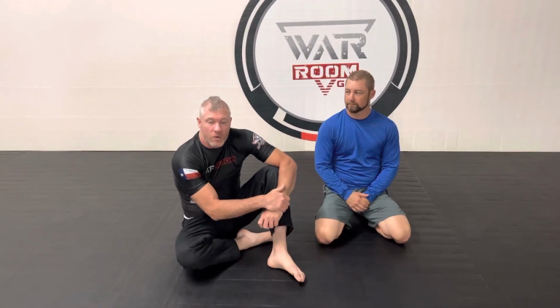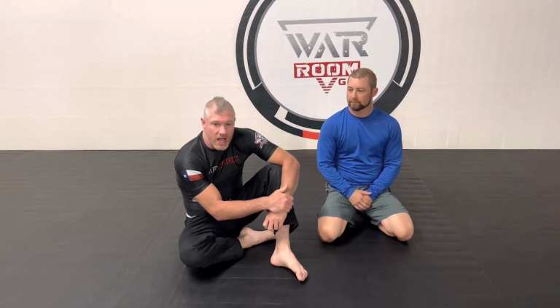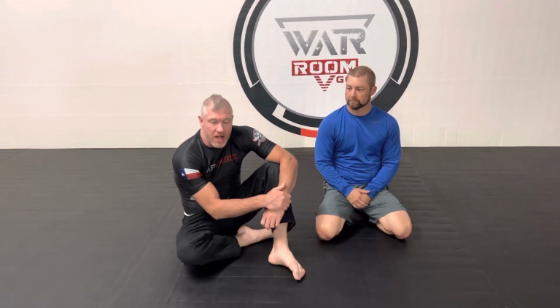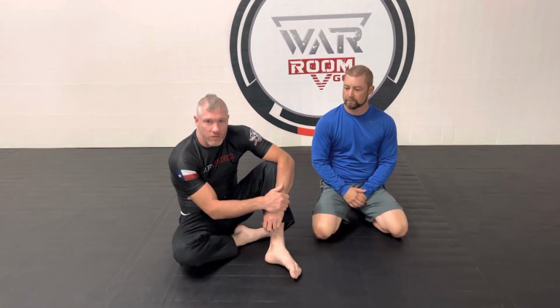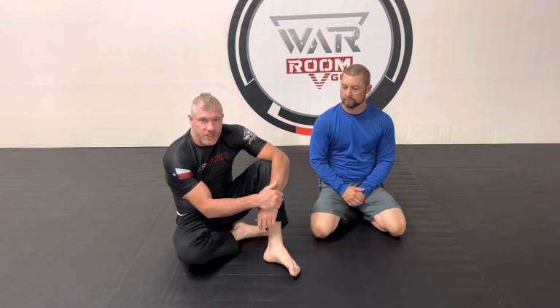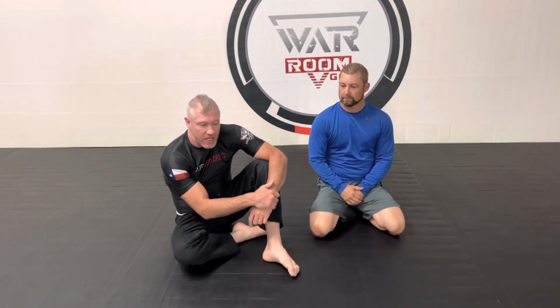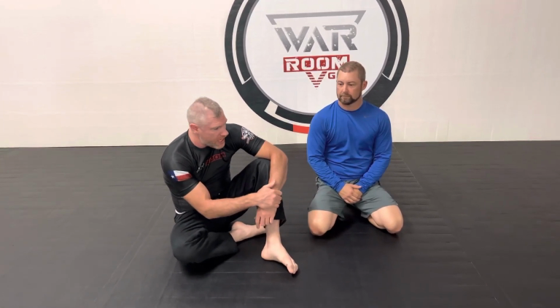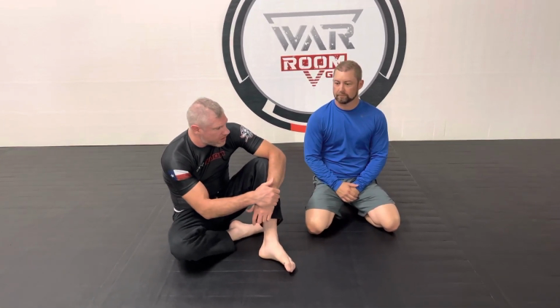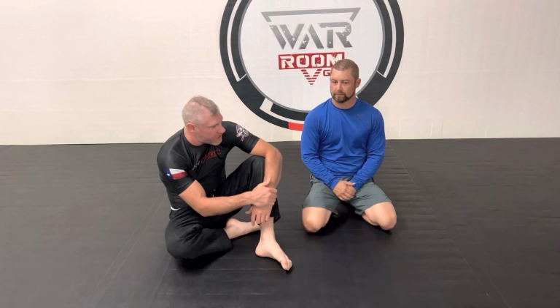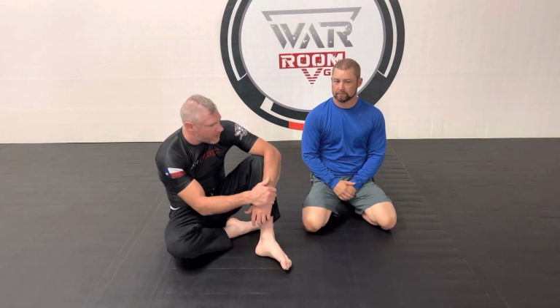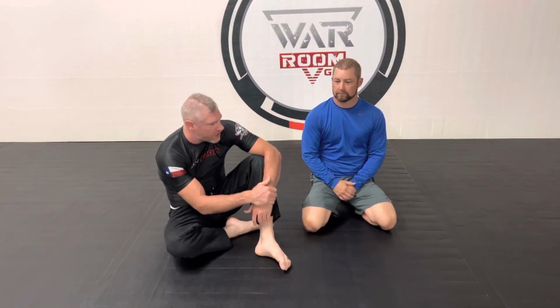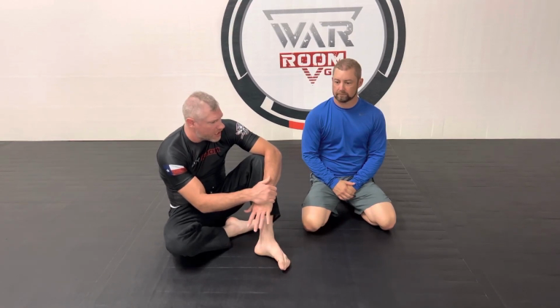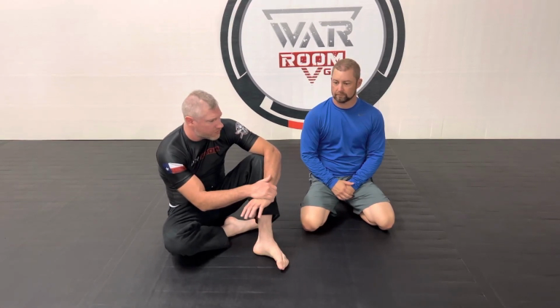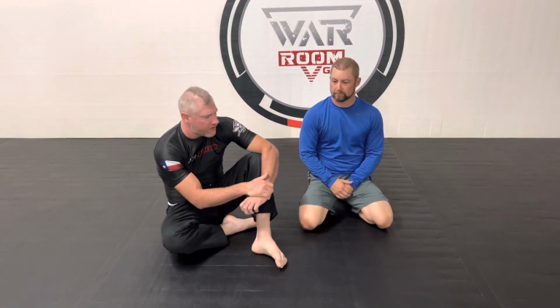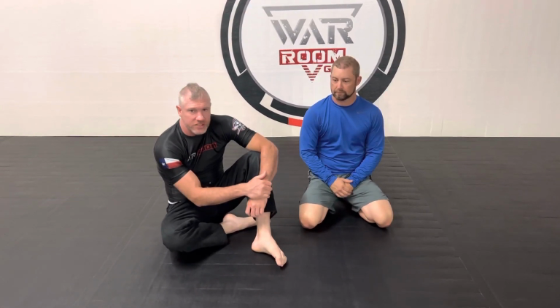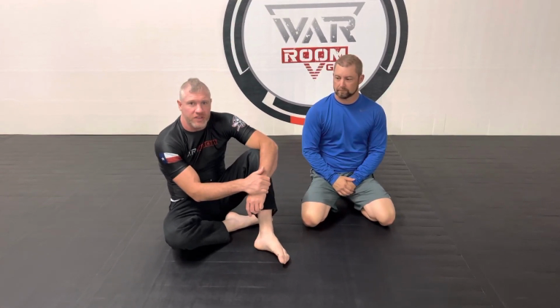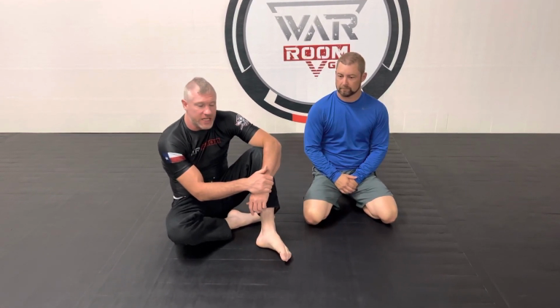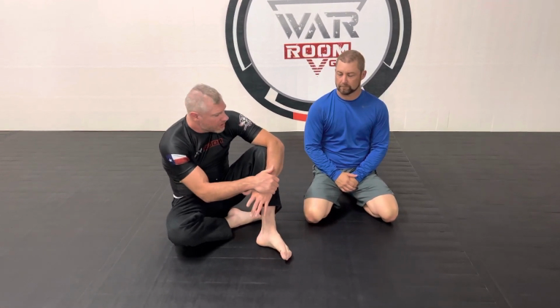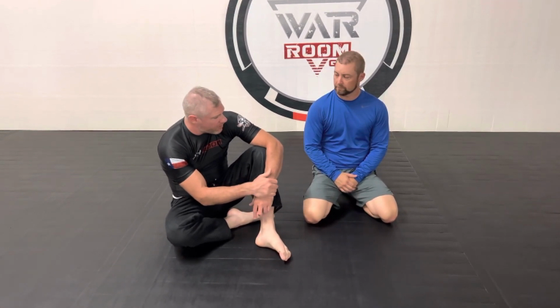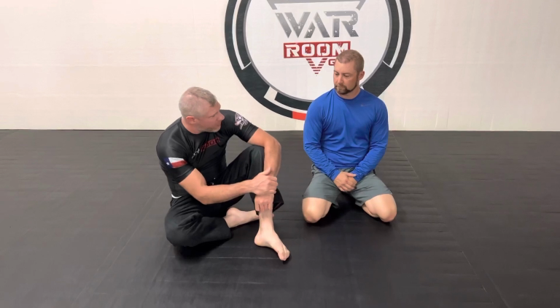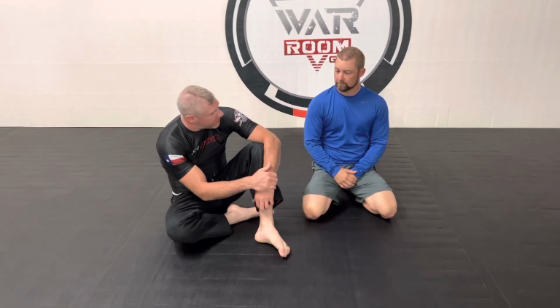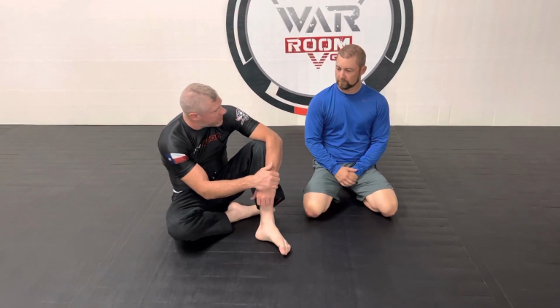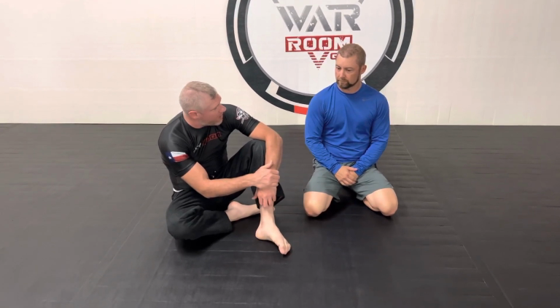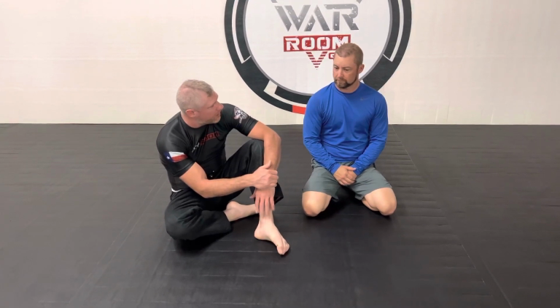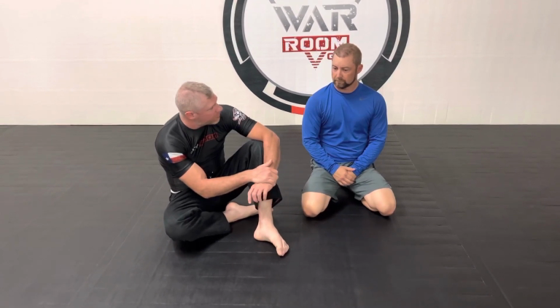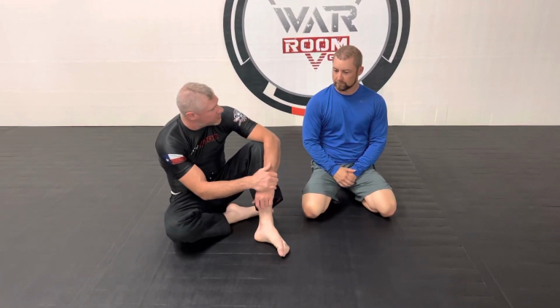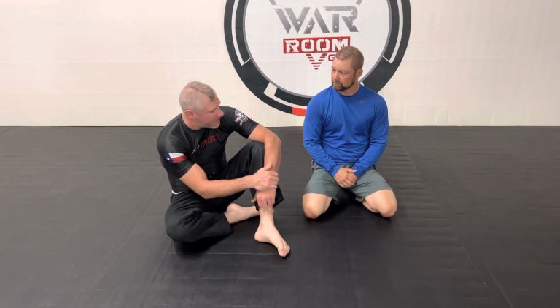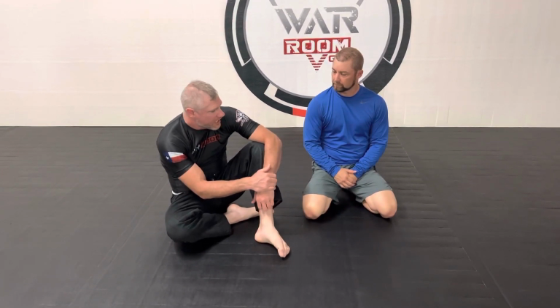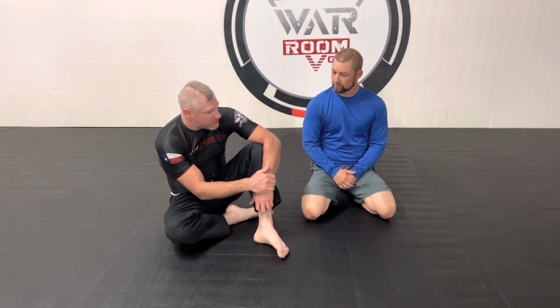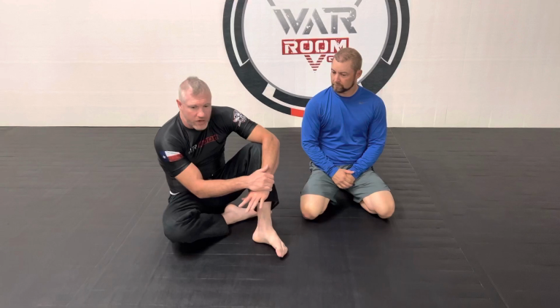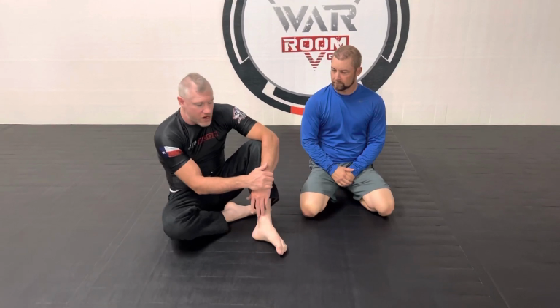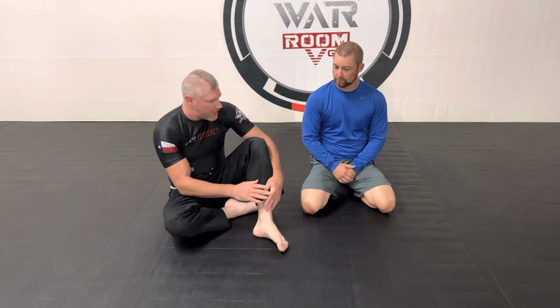Welcome back to War Room Jiu-Jitsu. Today in our class recap we are covering three variations of the guillotine. We've been working on our open guard series all month — we did some turtles and transitions back in — and now we're going to work on our guillotine.